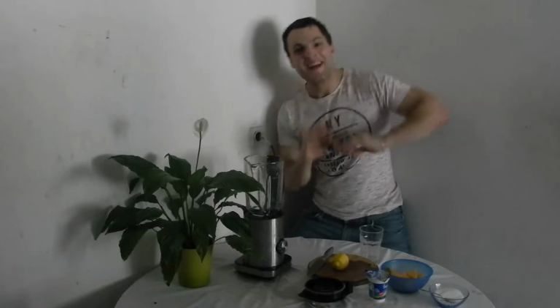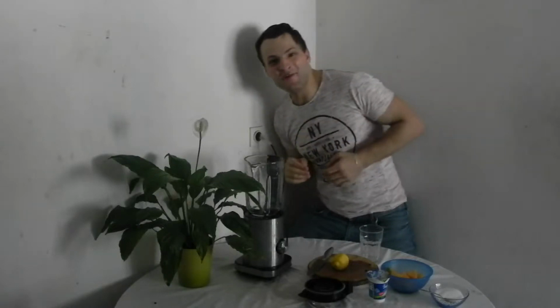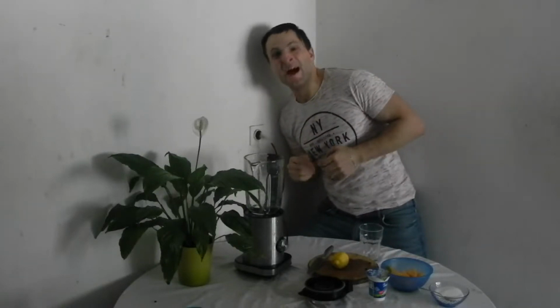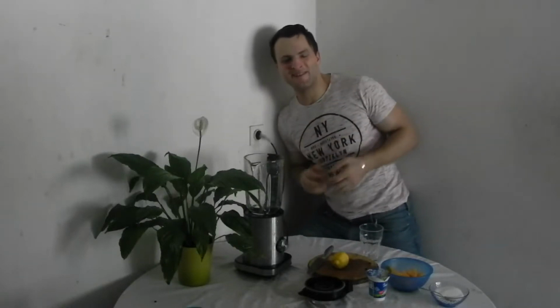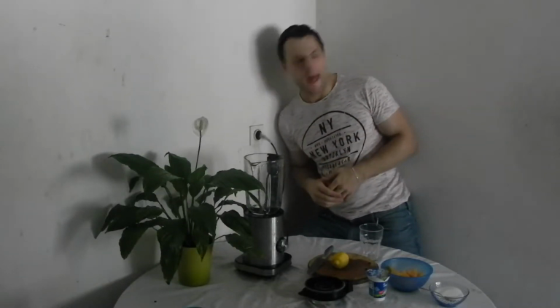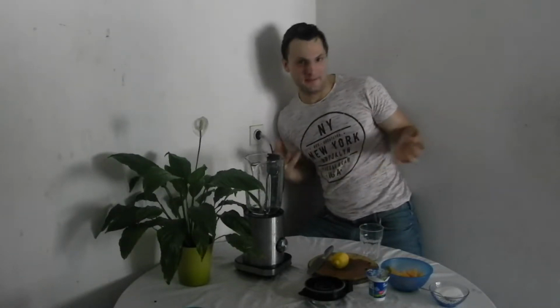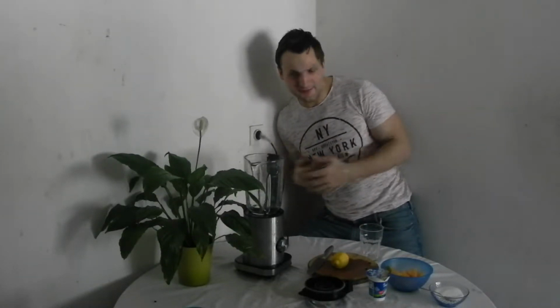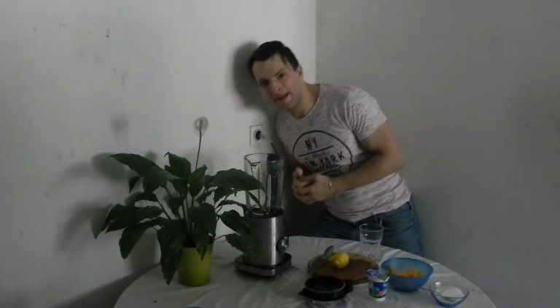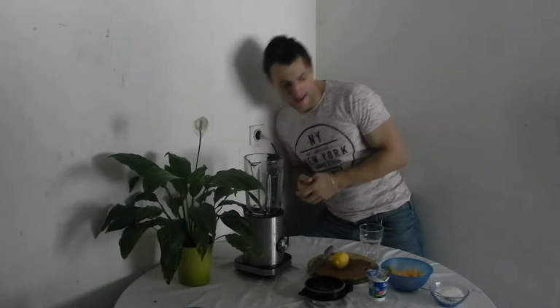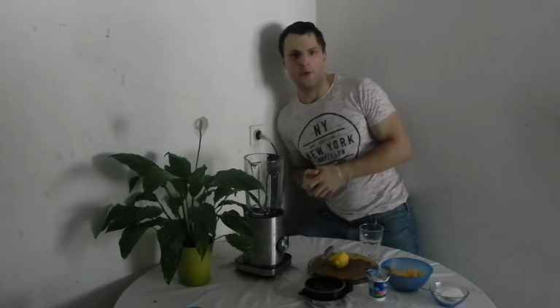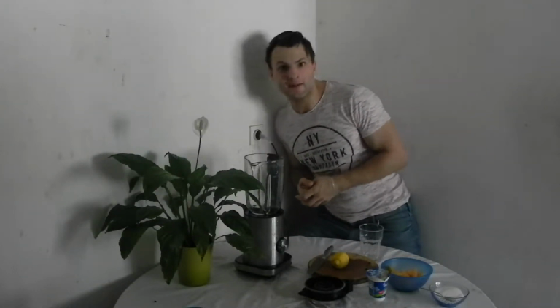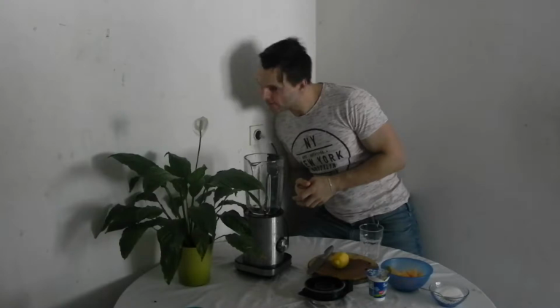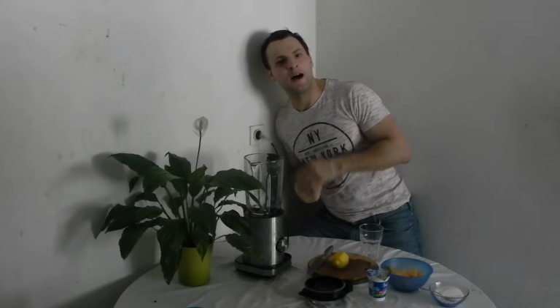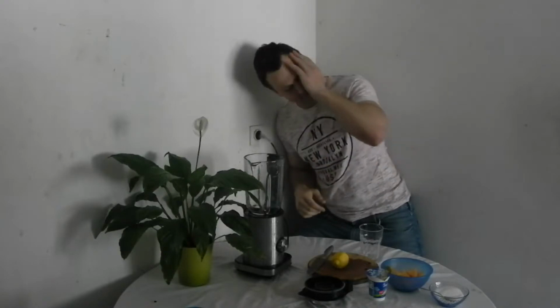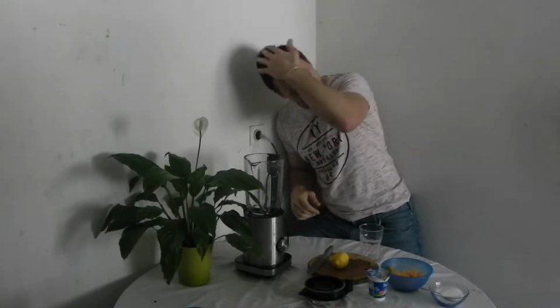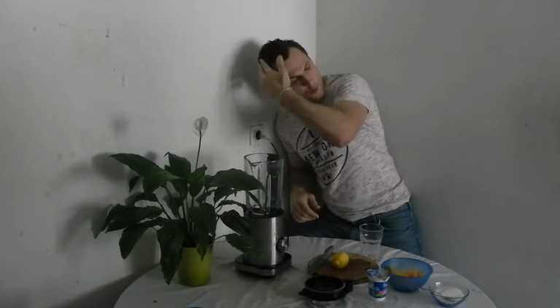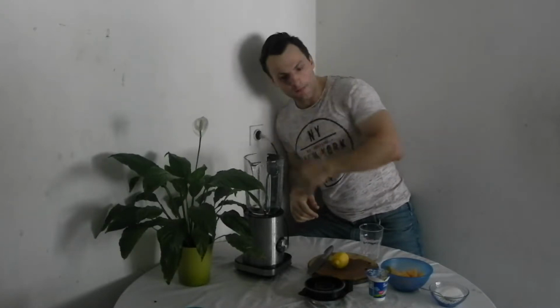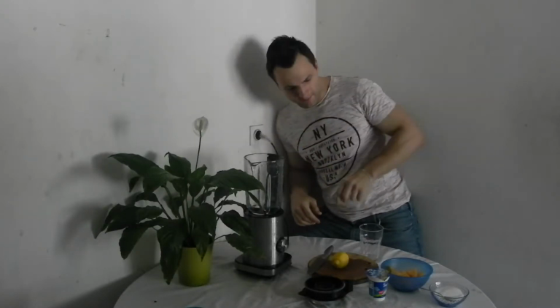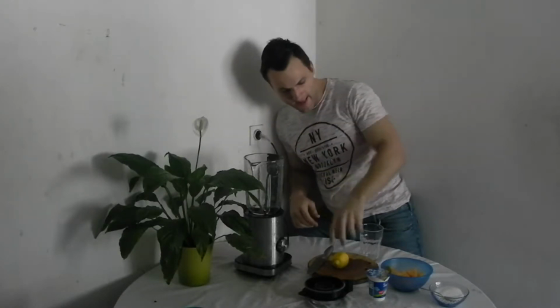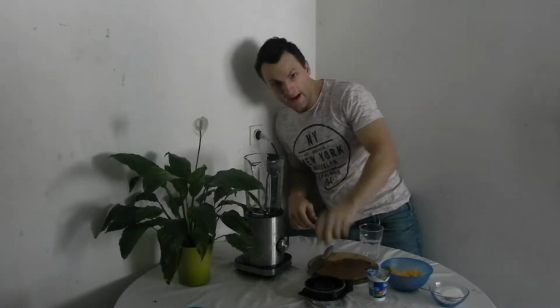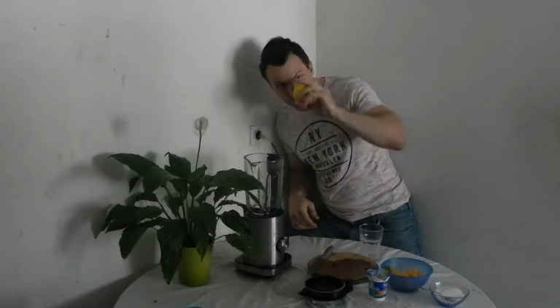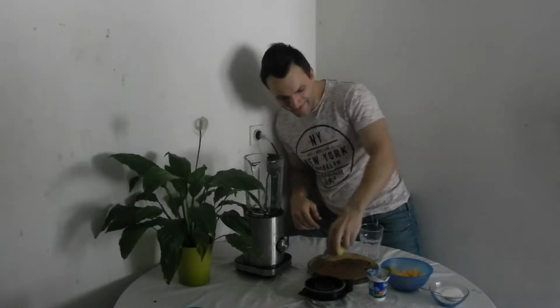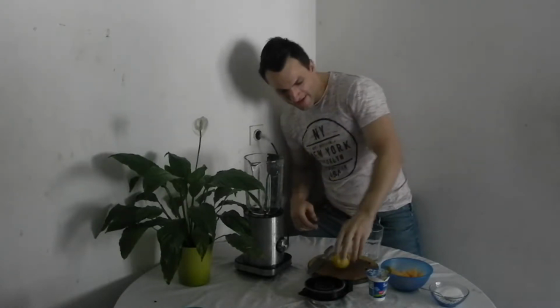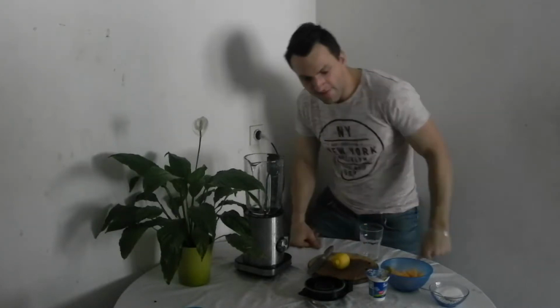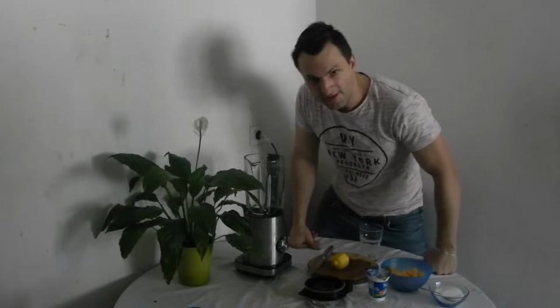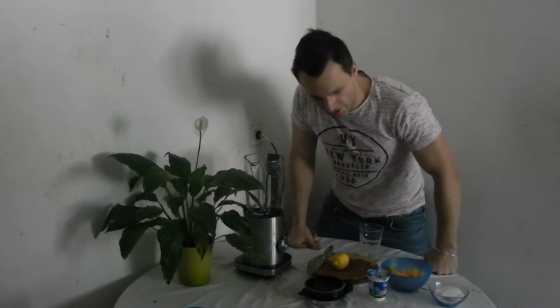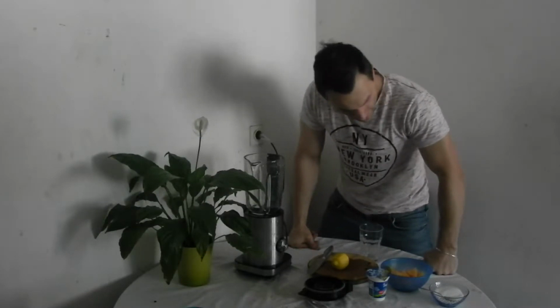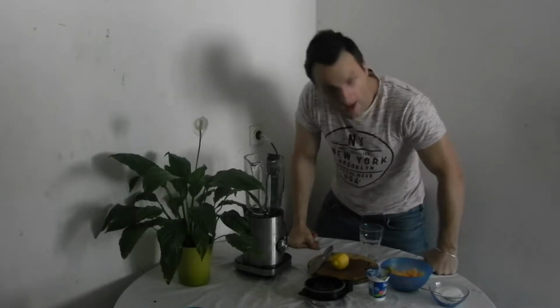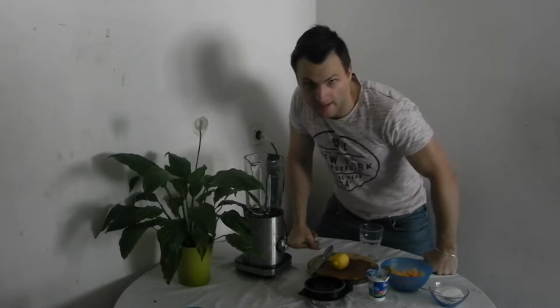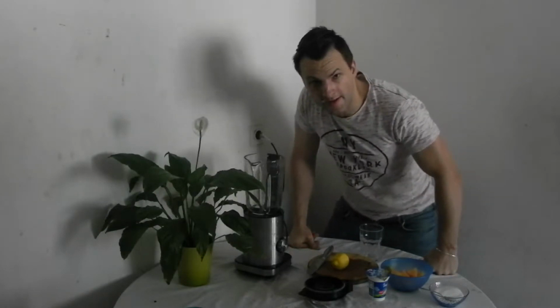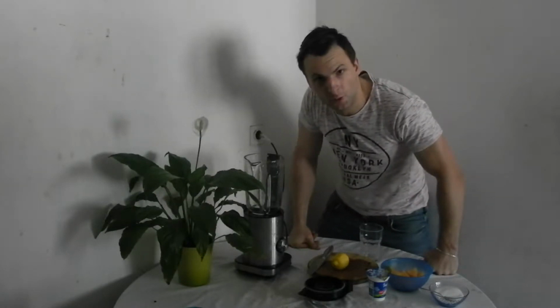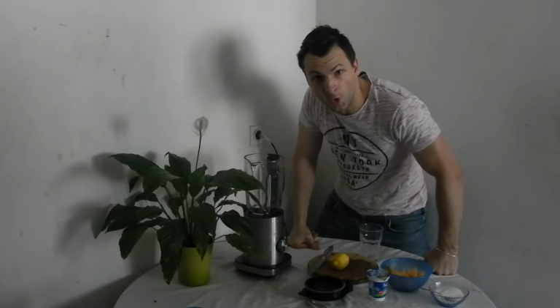Hi everybody! How are you? My name is Matthew from Fortnet and right now I'm gonna show you how to make a watermelon and lemon fresh summer drink for hot summer days with Greek yogurt.